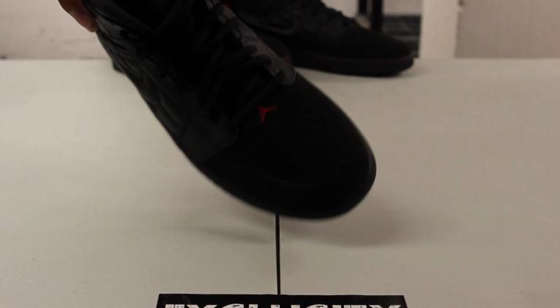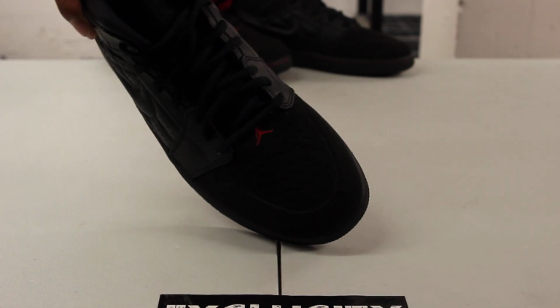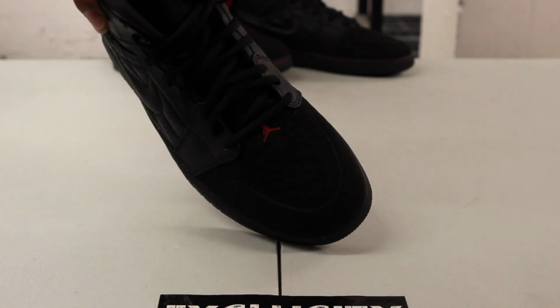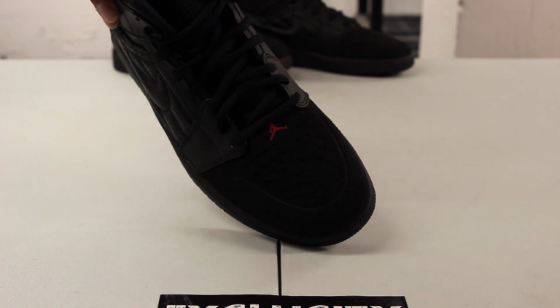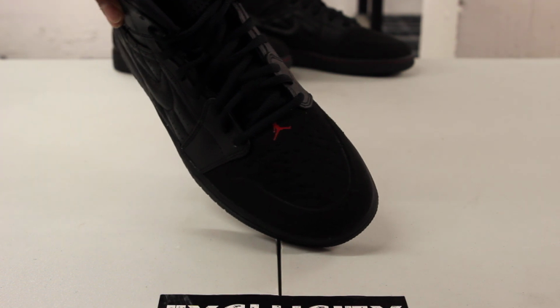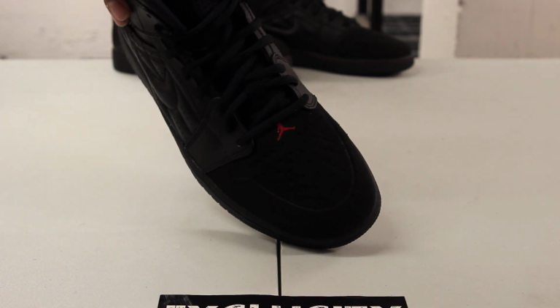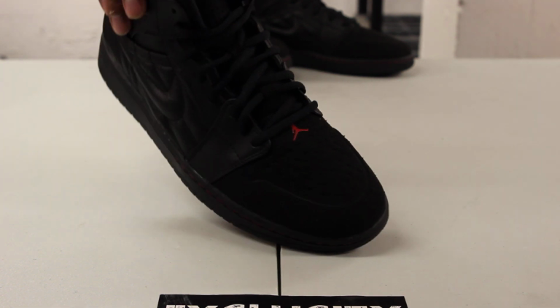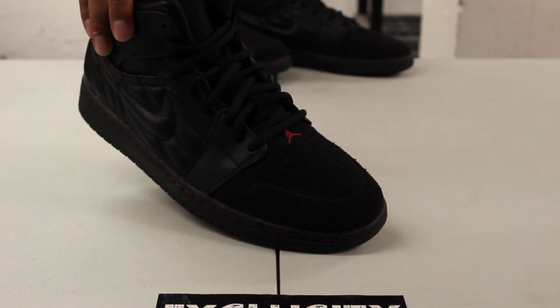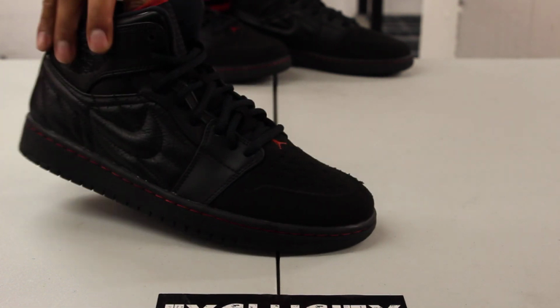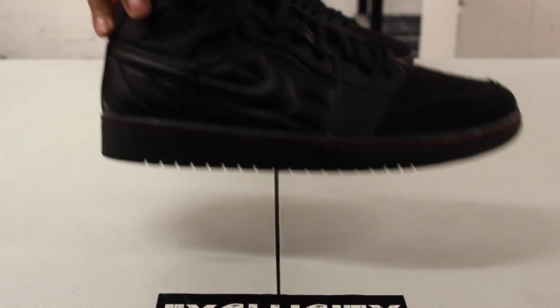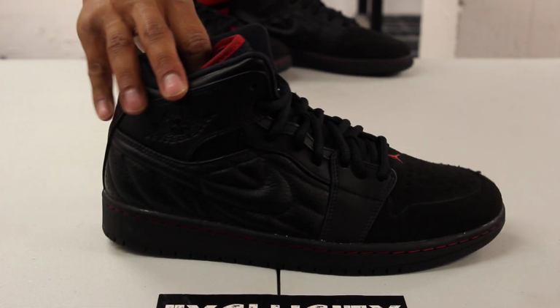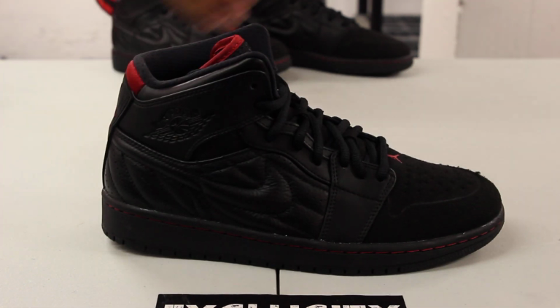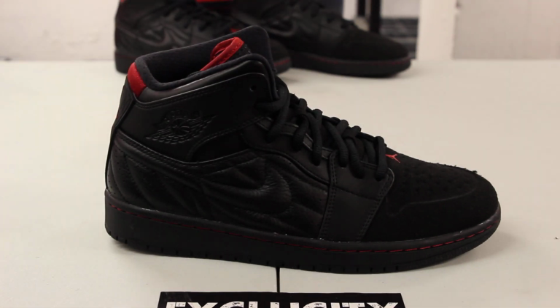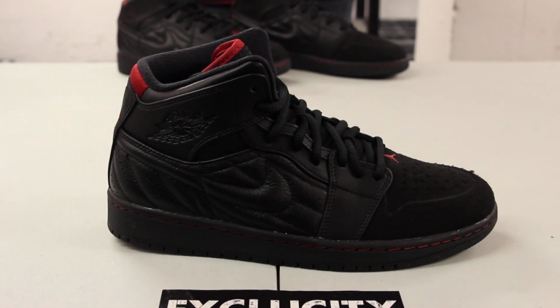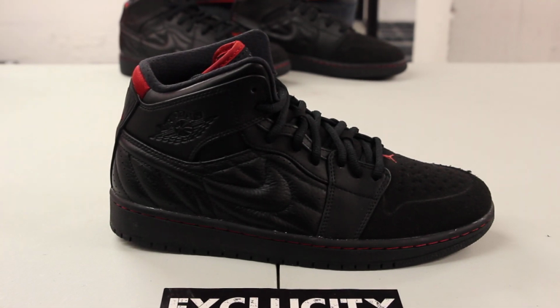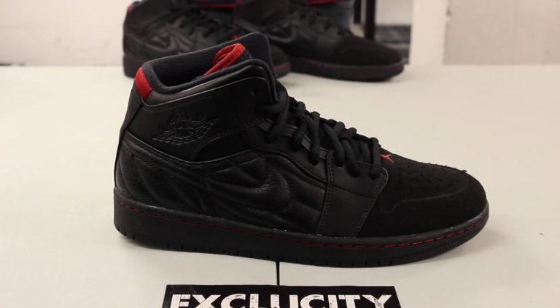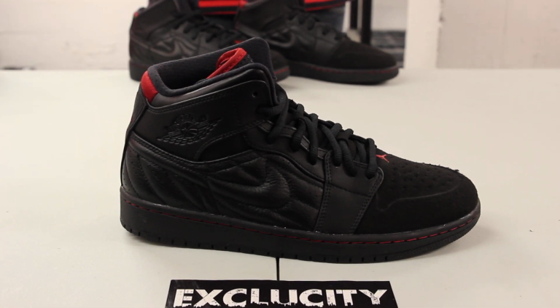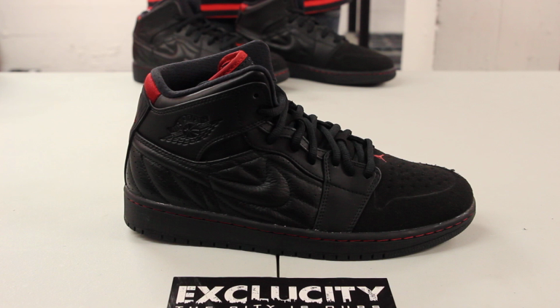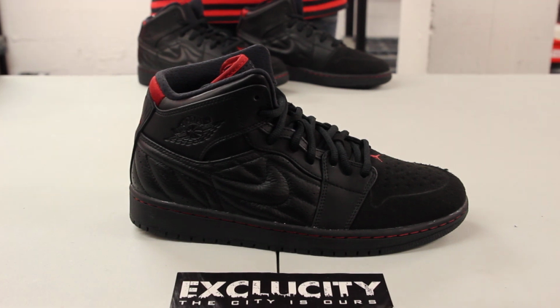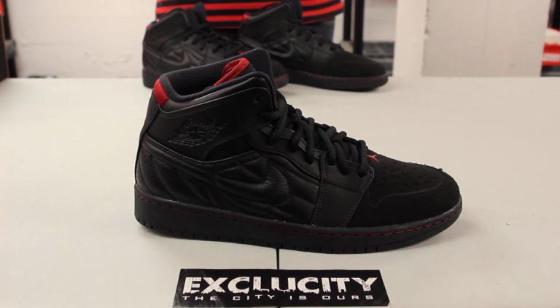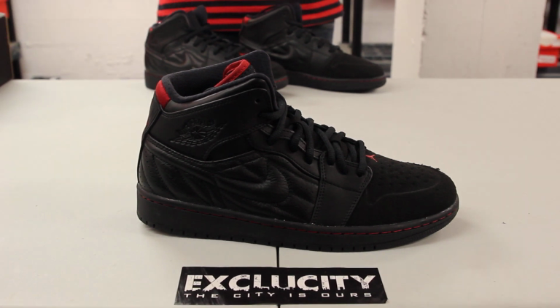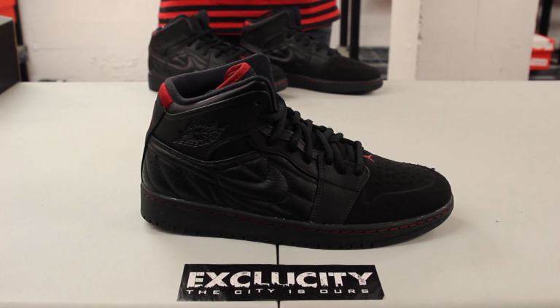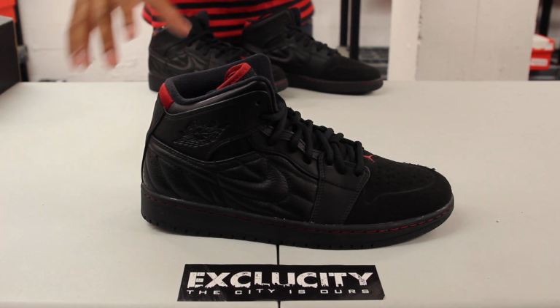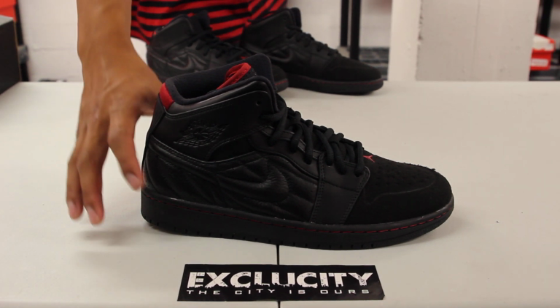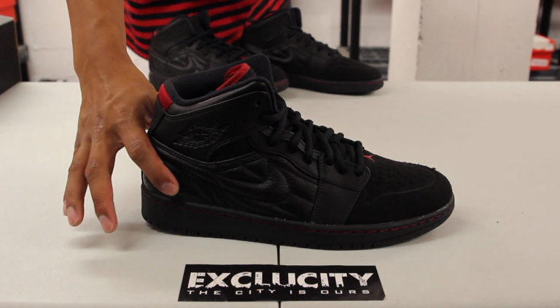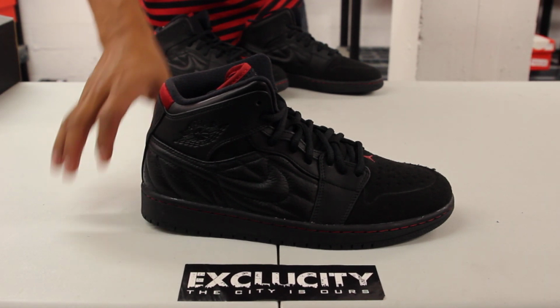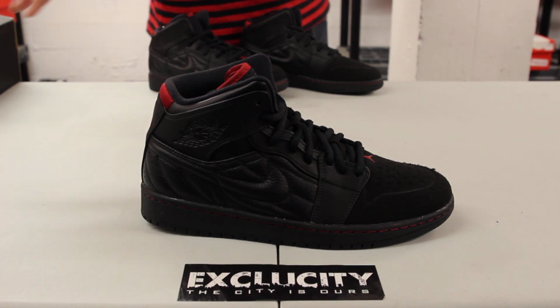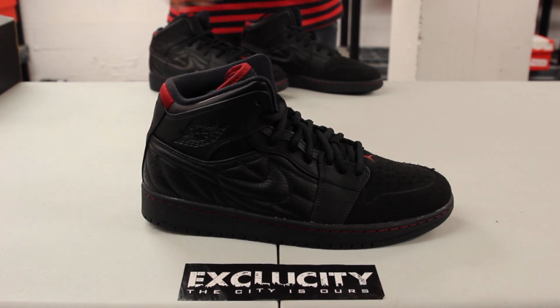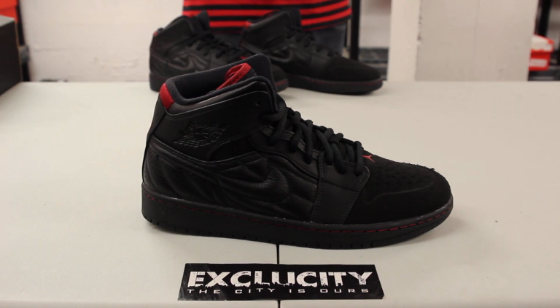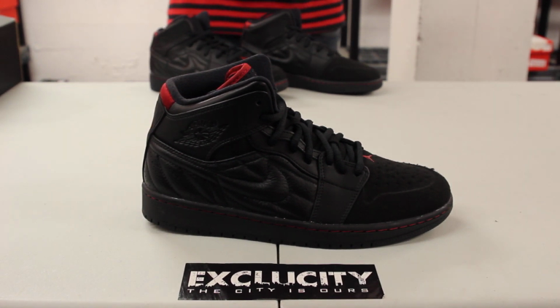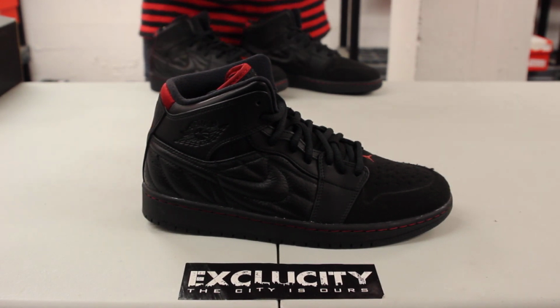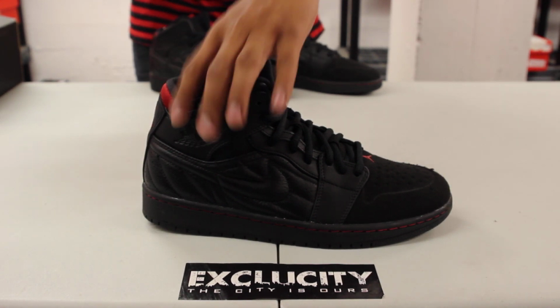They also gave it that Air Jordan 14 side panel right over here with a little bit of perforations.